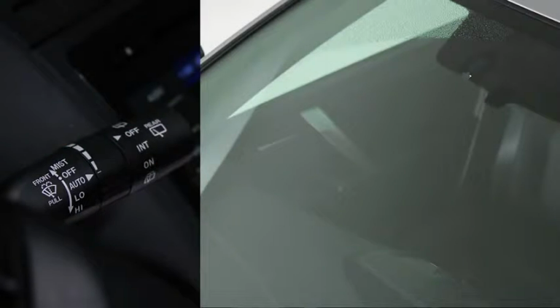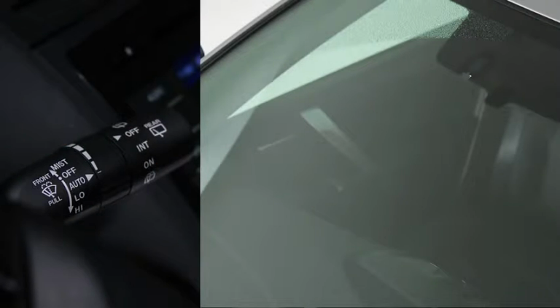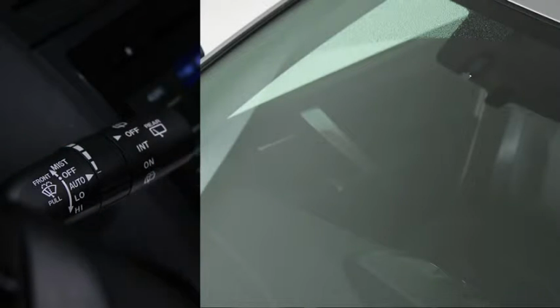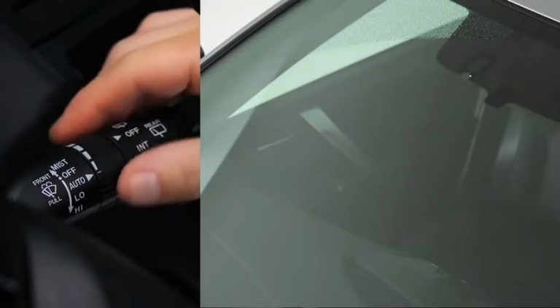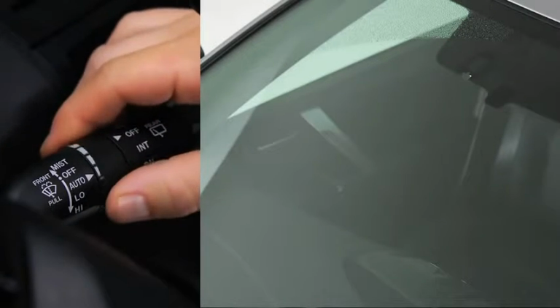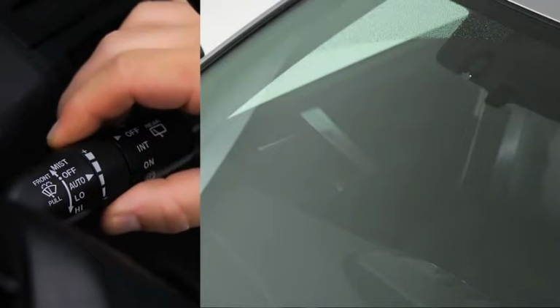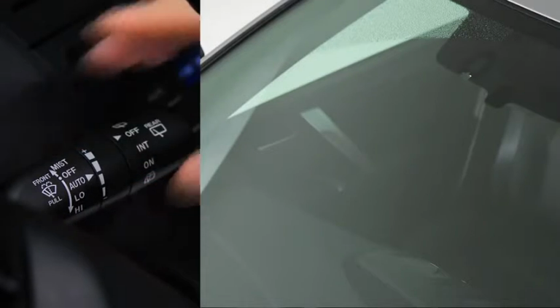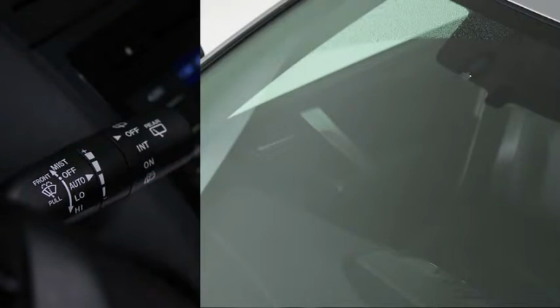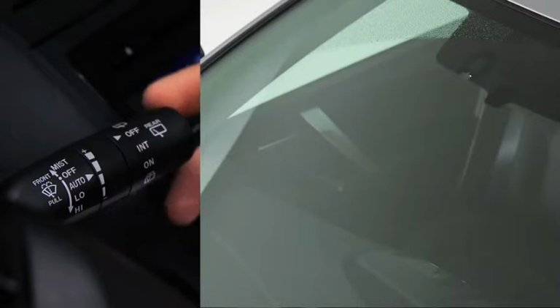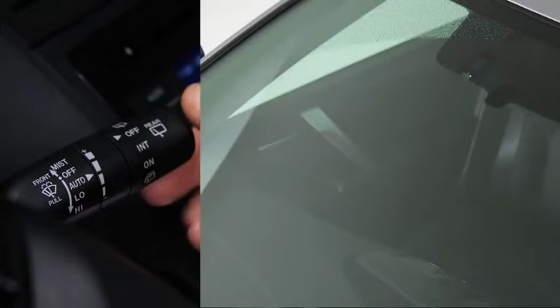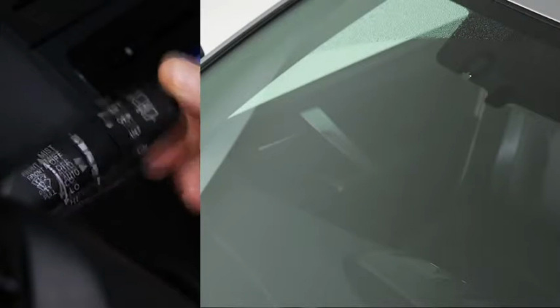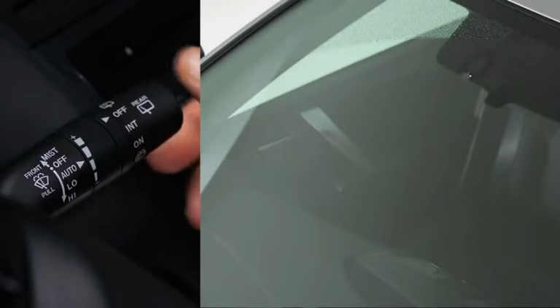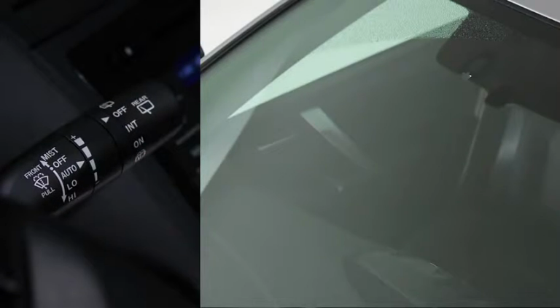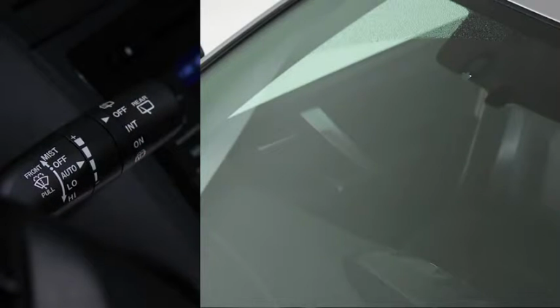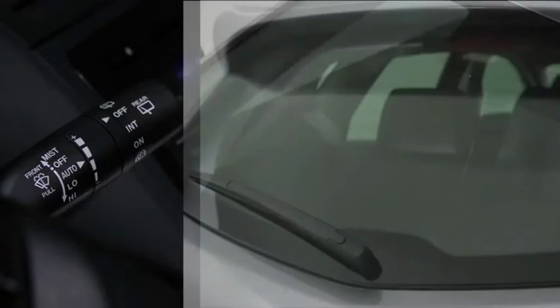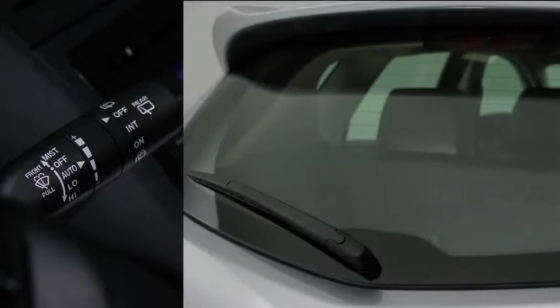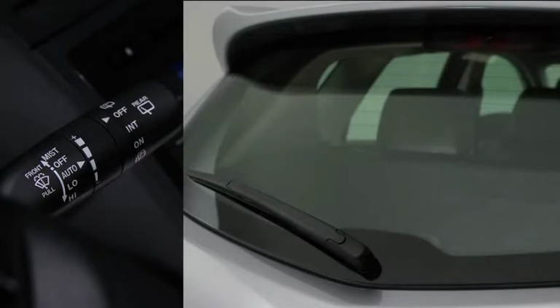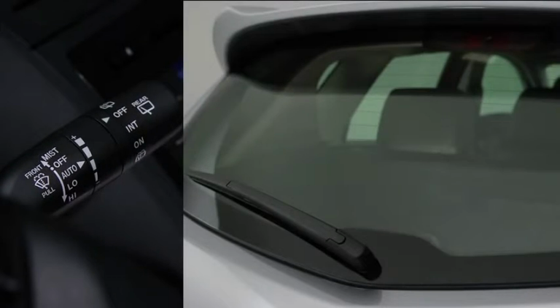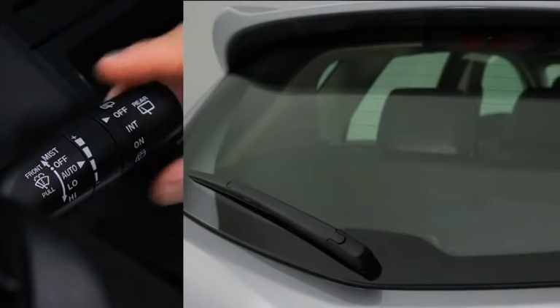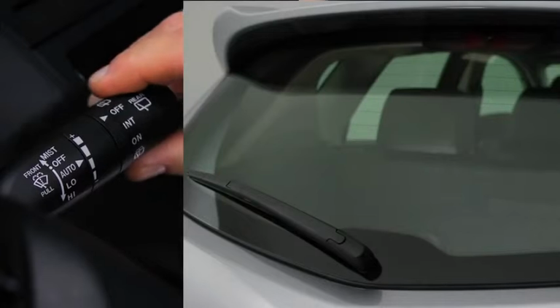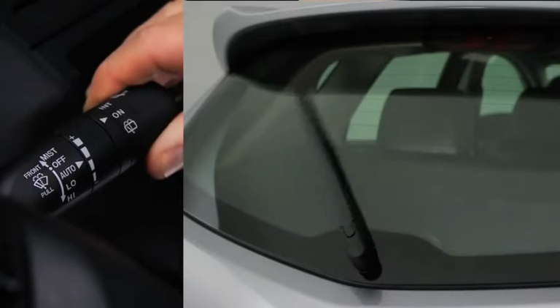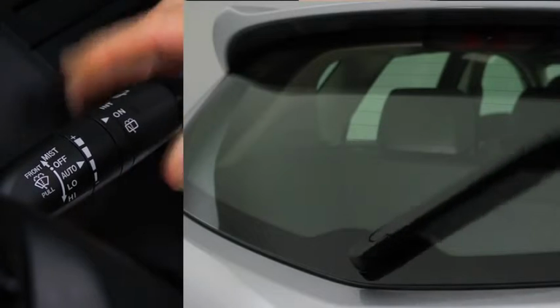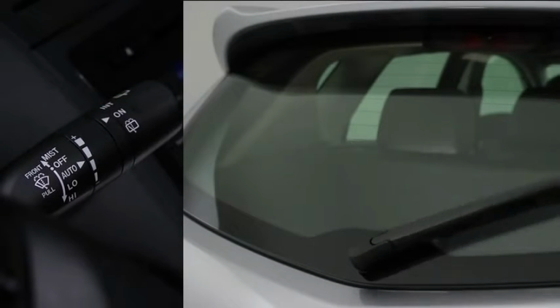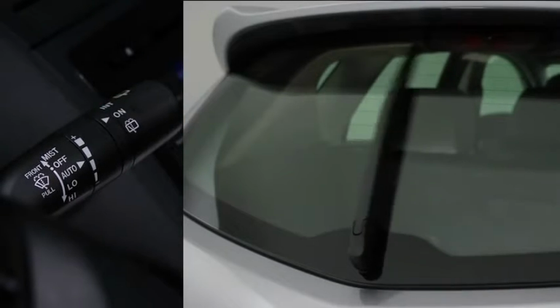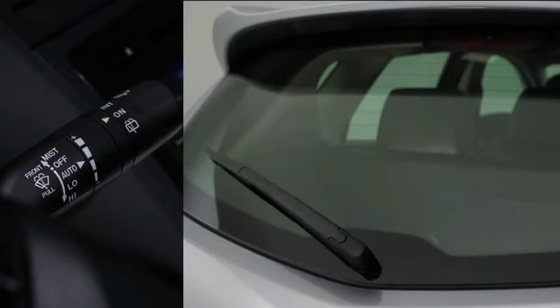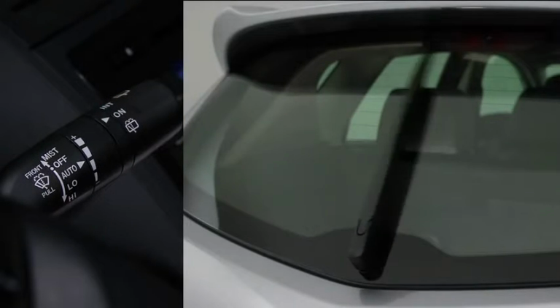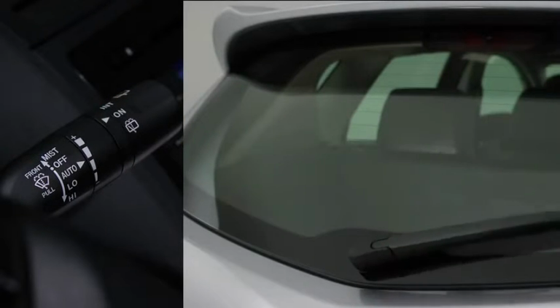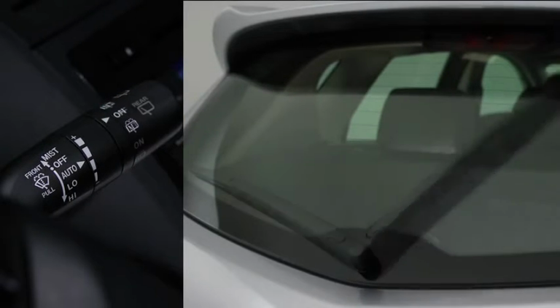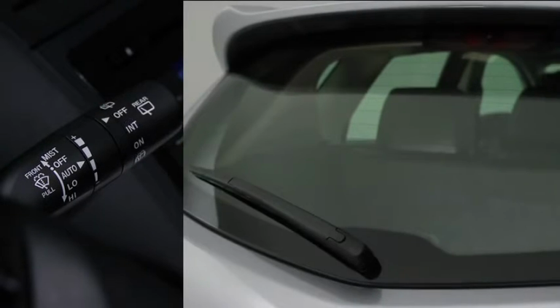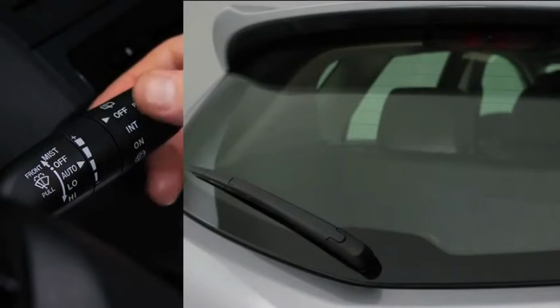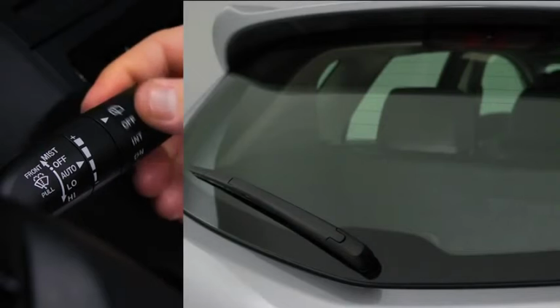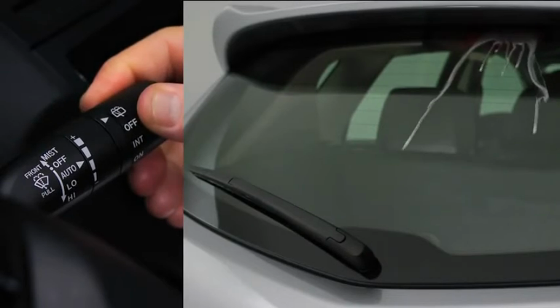Turn the automatic wipers off when going through a car wash or when cleaning or touching the windshield. For the rear window wiper, turn the switch at the end of the lever to on or intermittent. To spray washer fluid, turn the switch to washer.